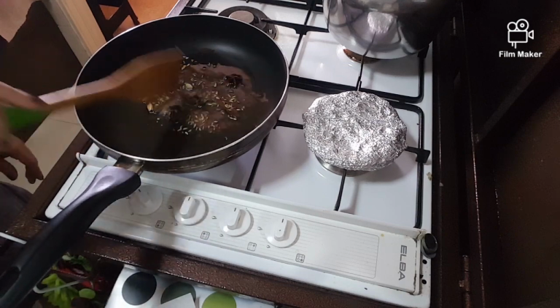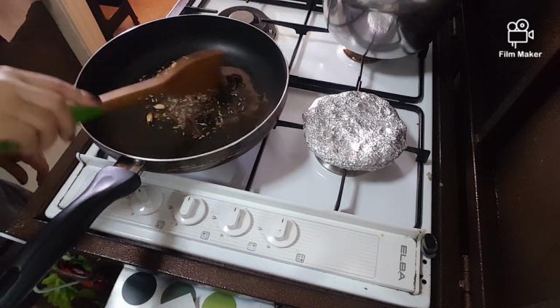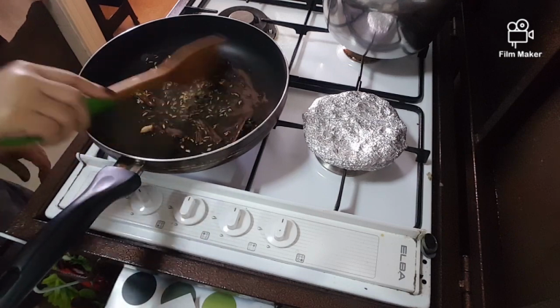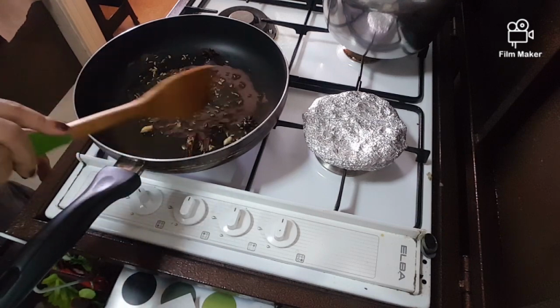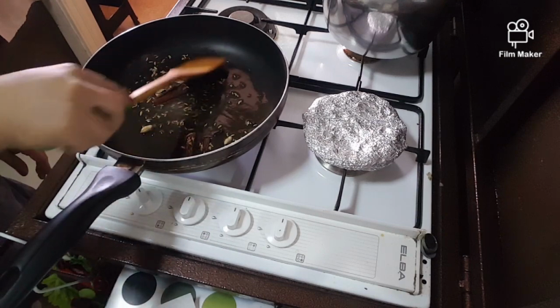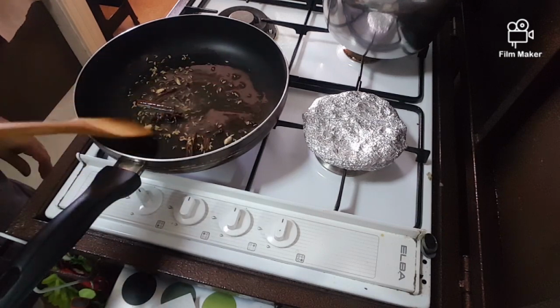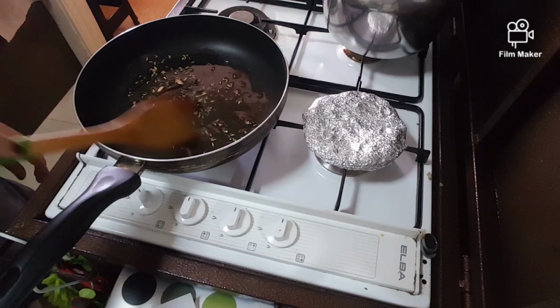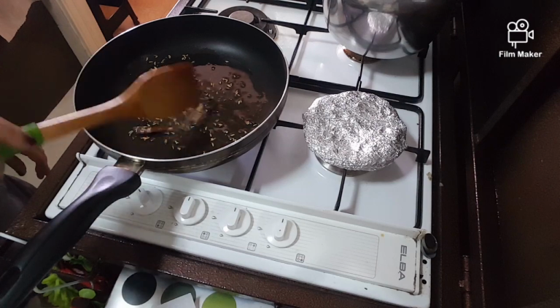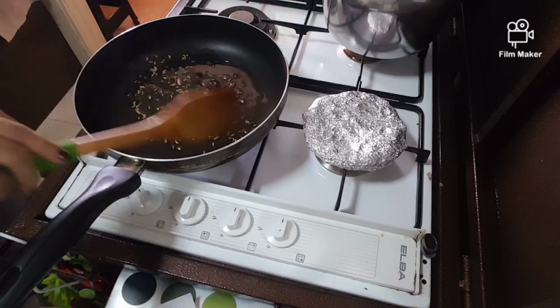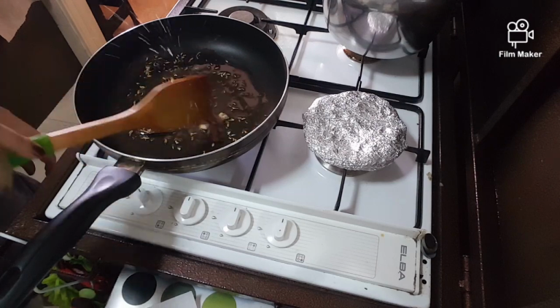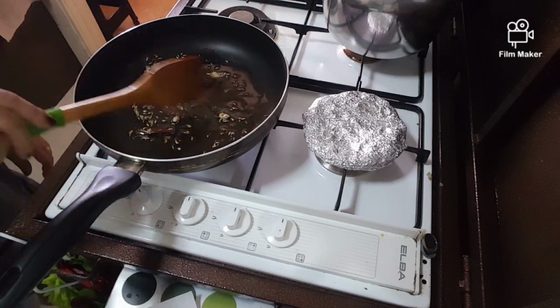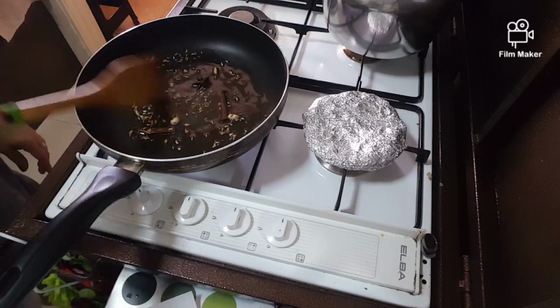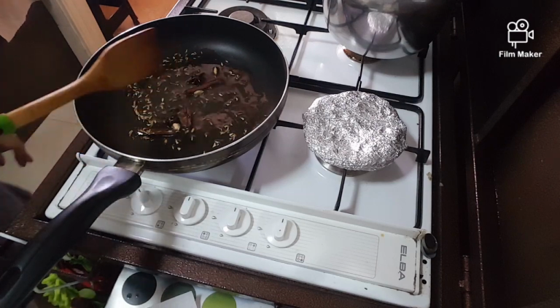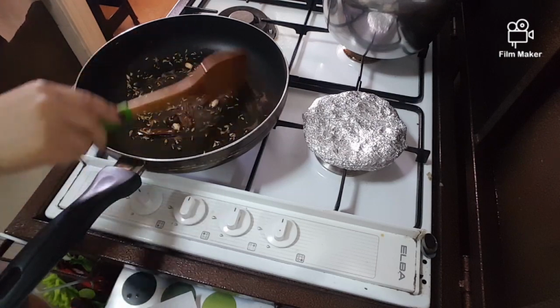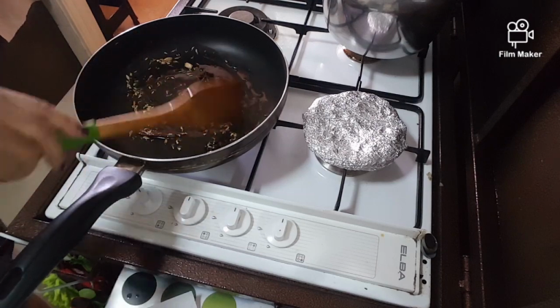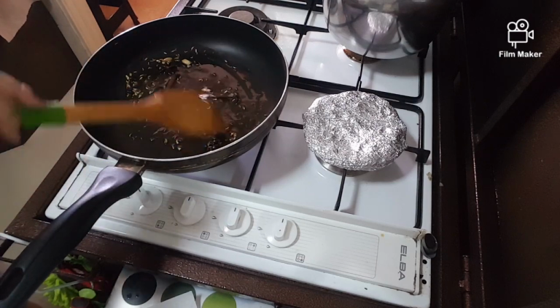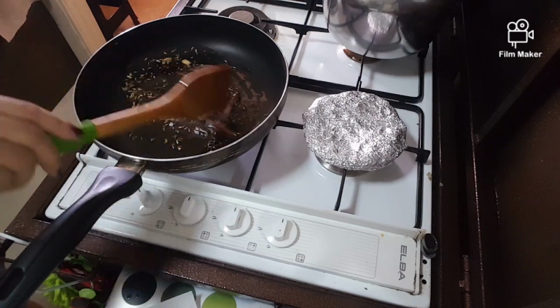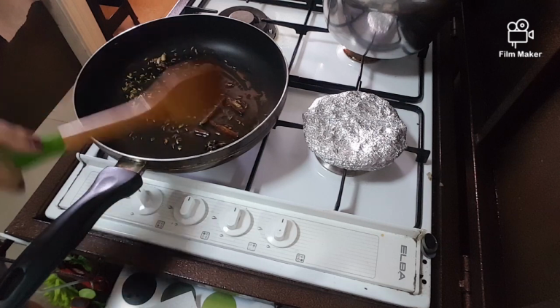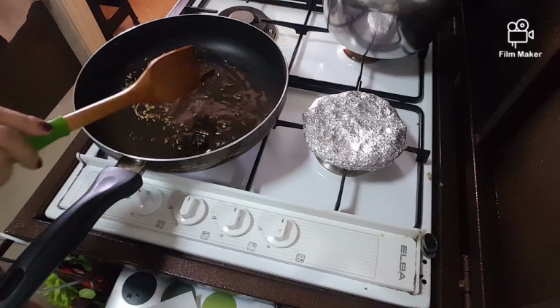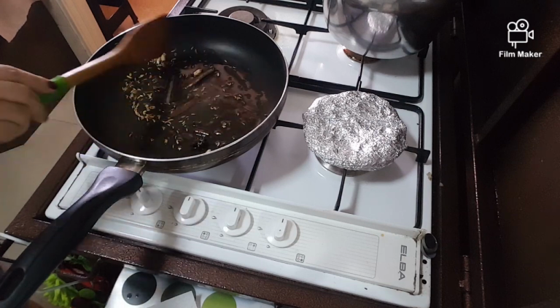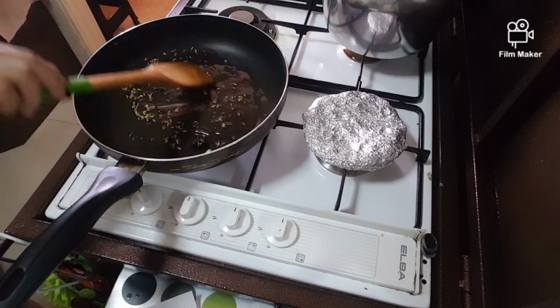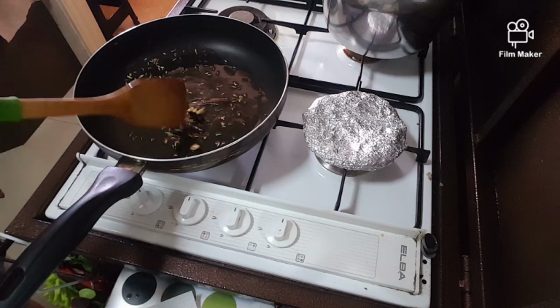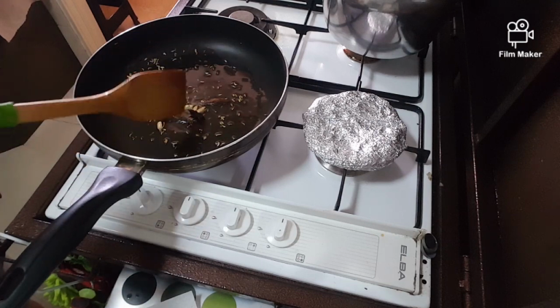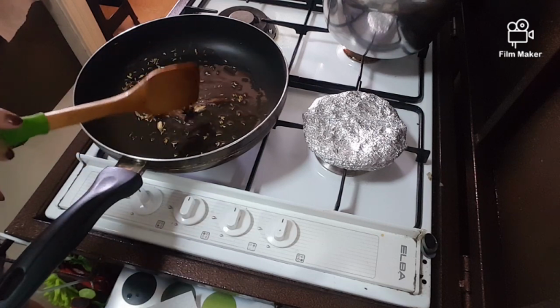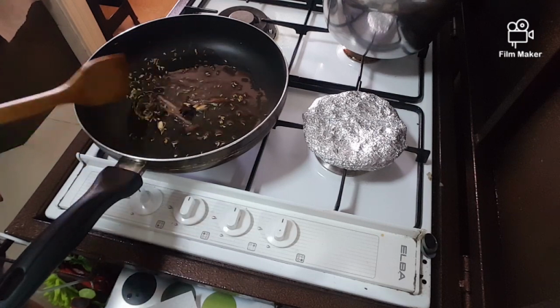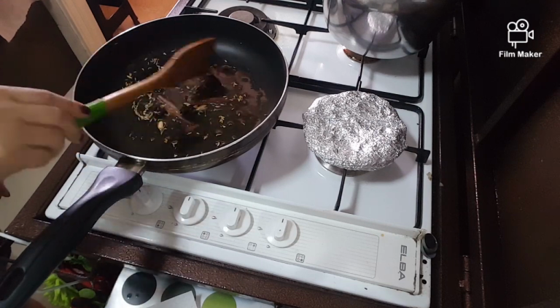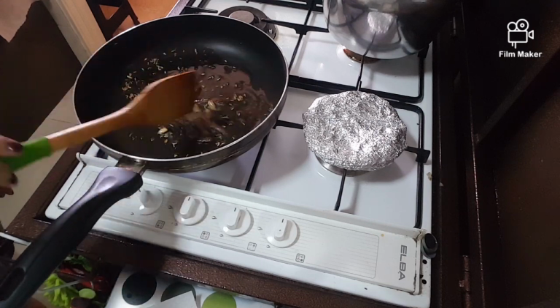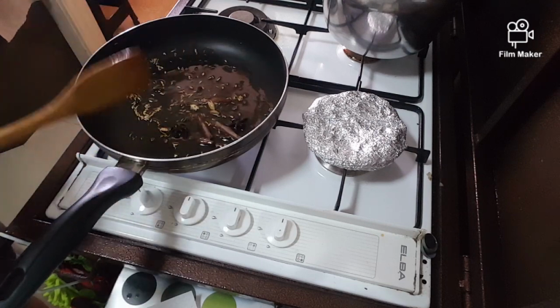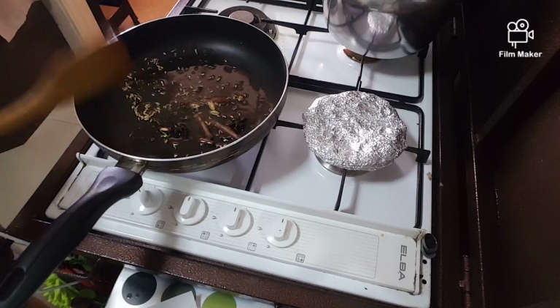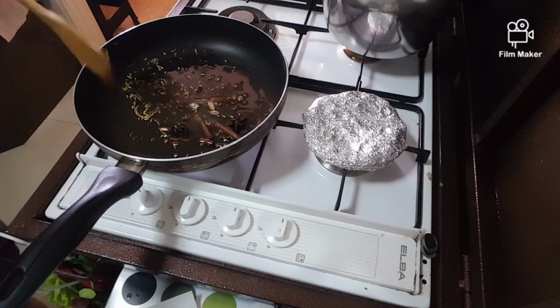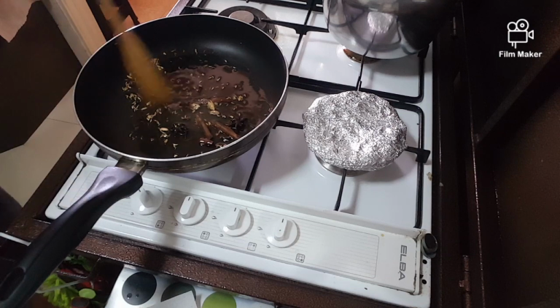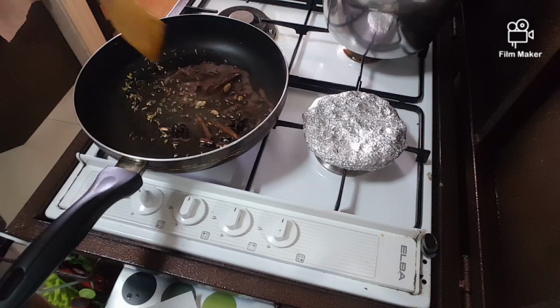Put the whole spices in the pan — cardamom, cinnamon stick, star anise, and cardamom.